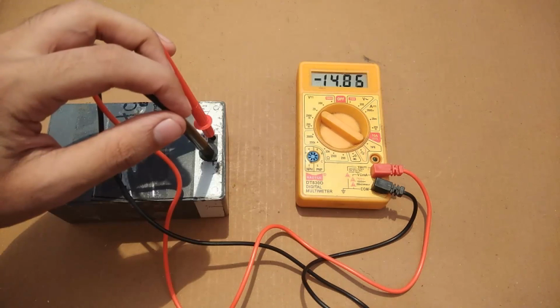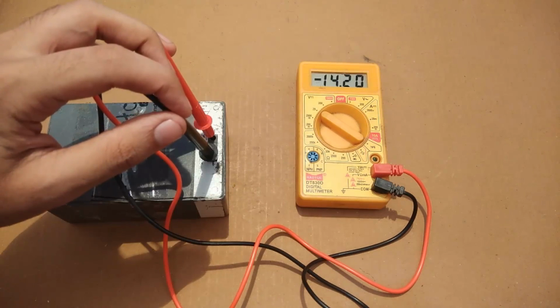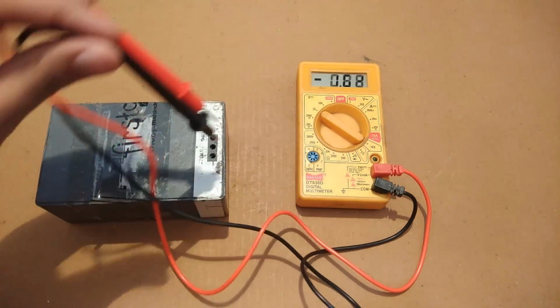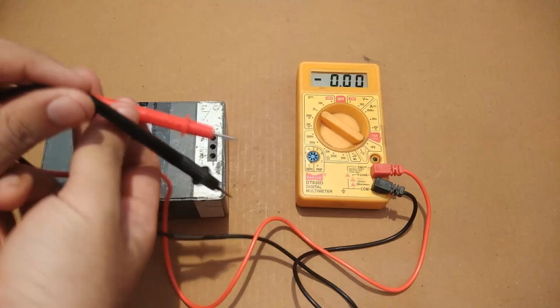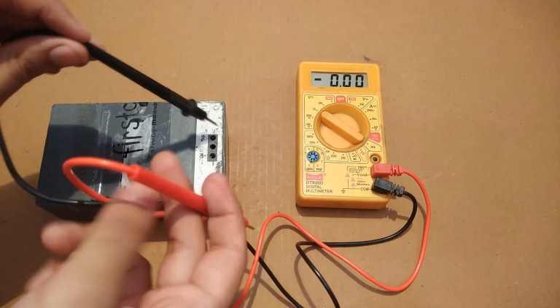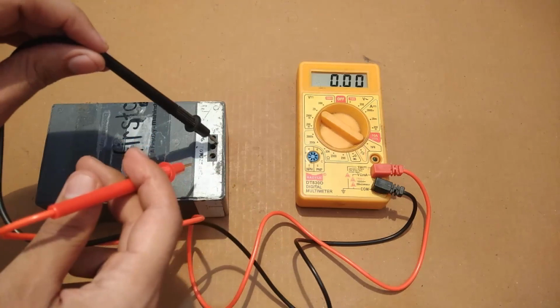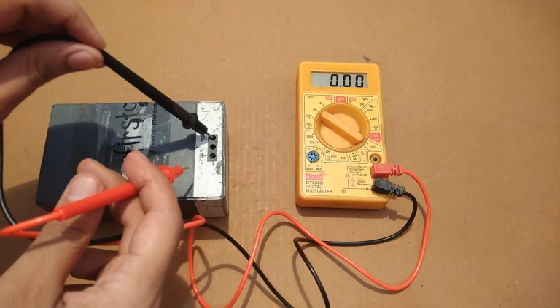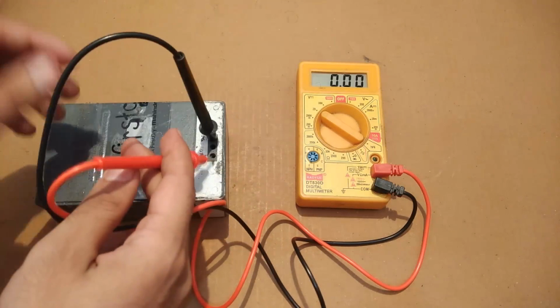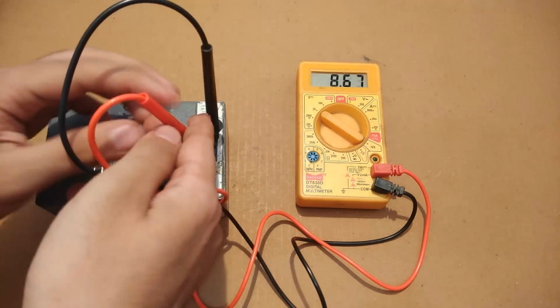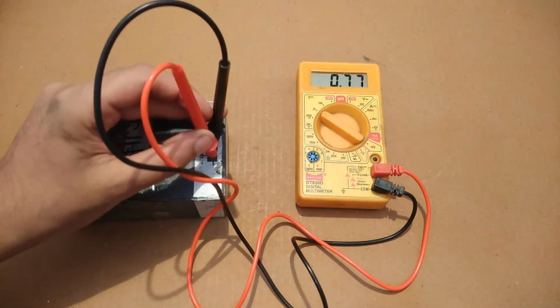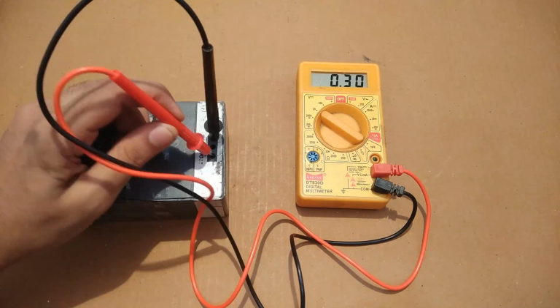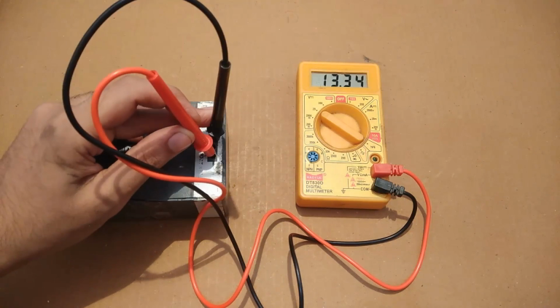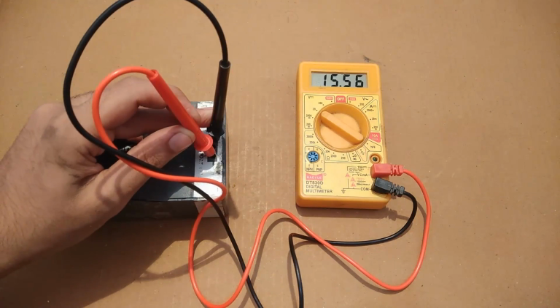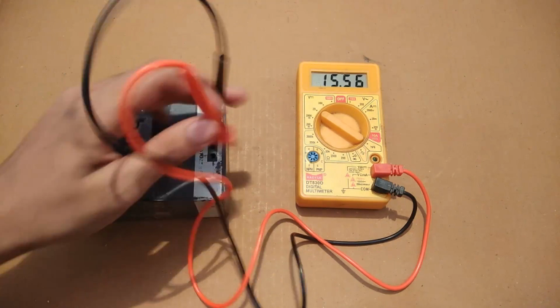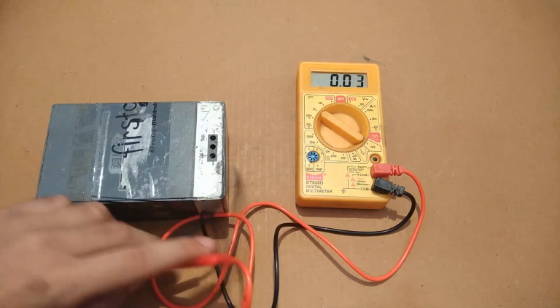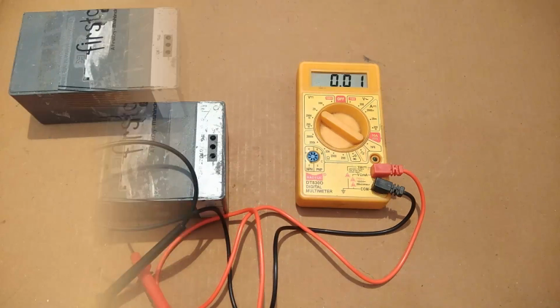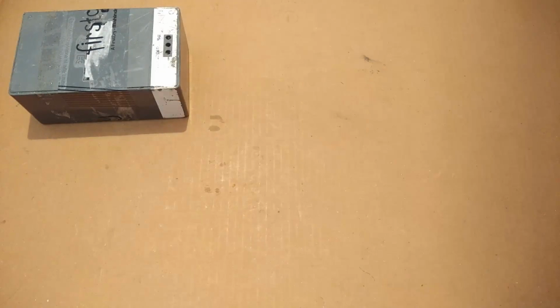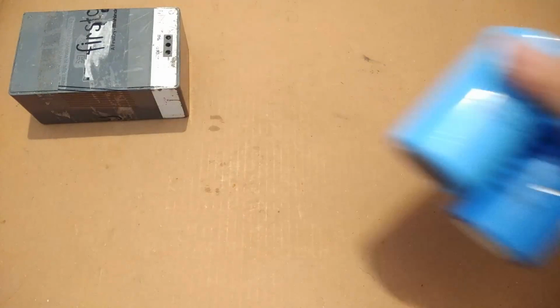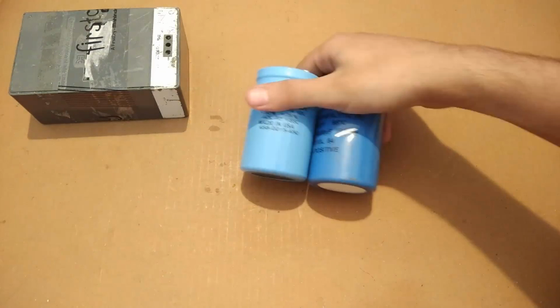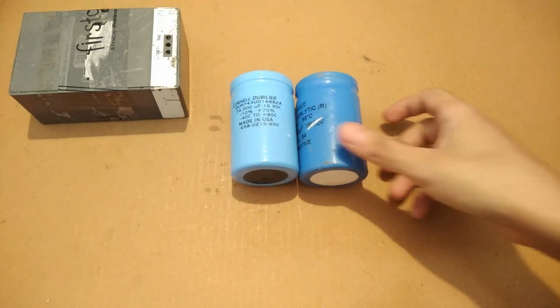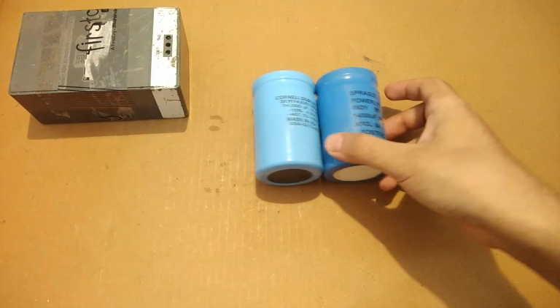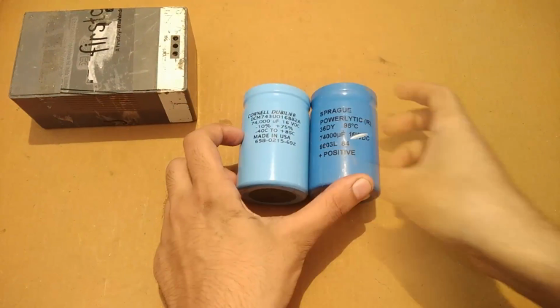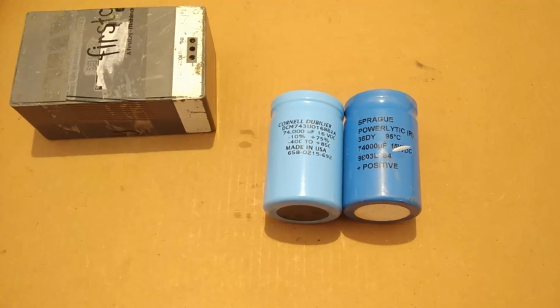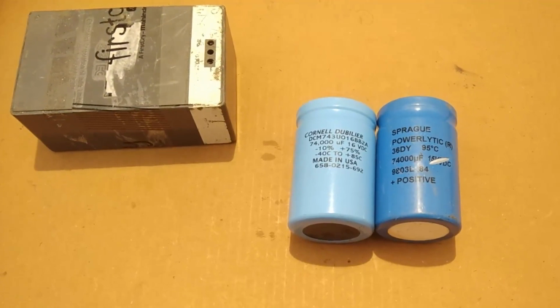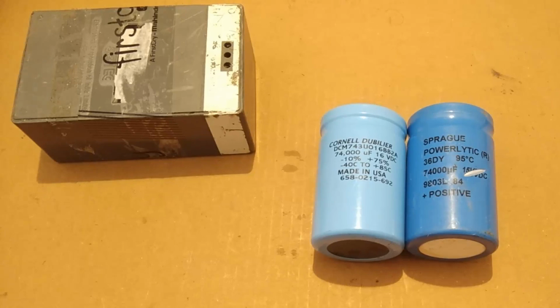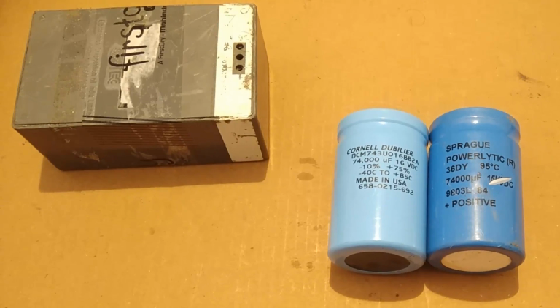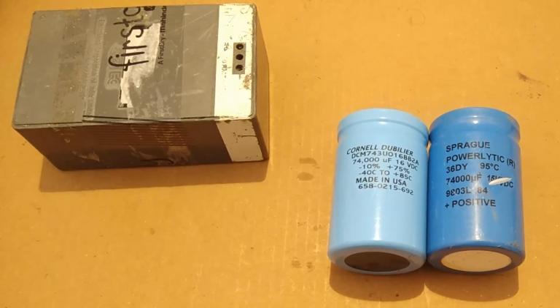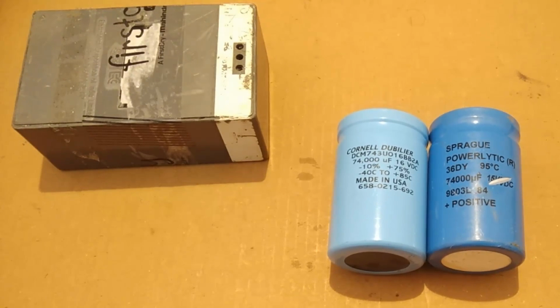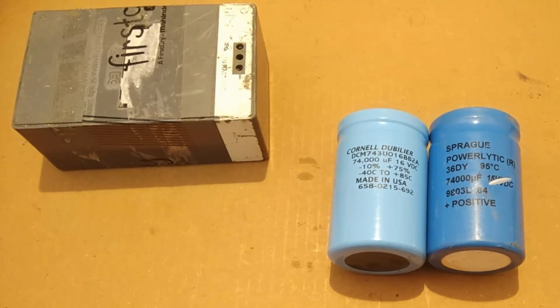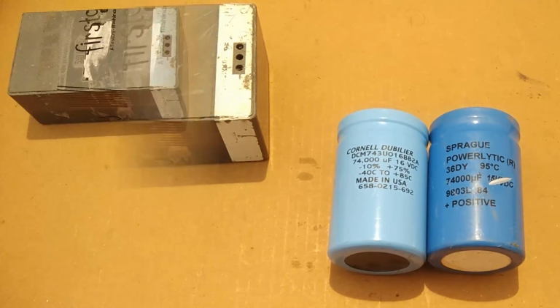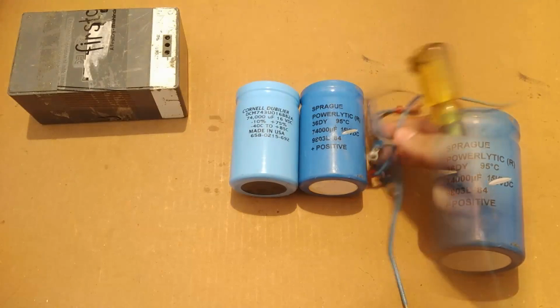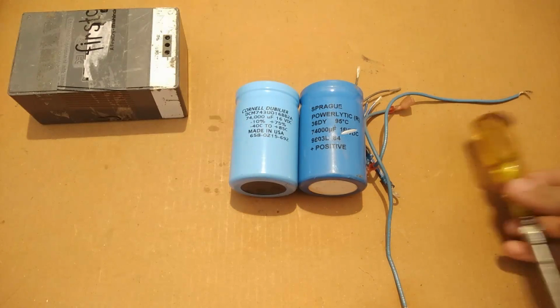The battery that you see here is 15.6 volts rated at 7Ah, which I'm going to use to power my spot welding machine. The capacitors I will use for this project will be 15 volts rated at 74,000 microfarad.